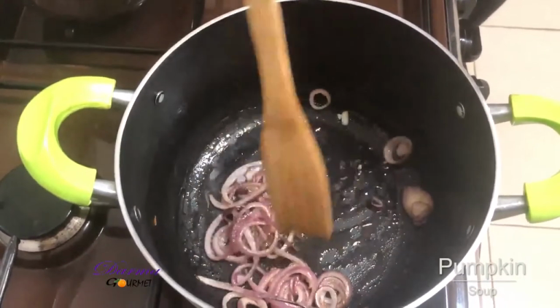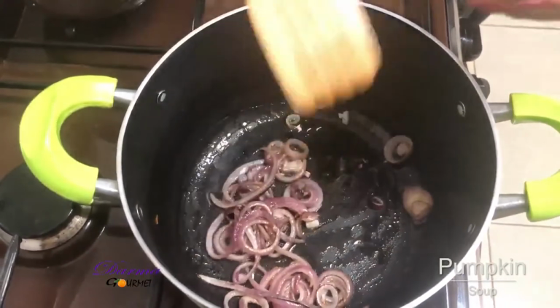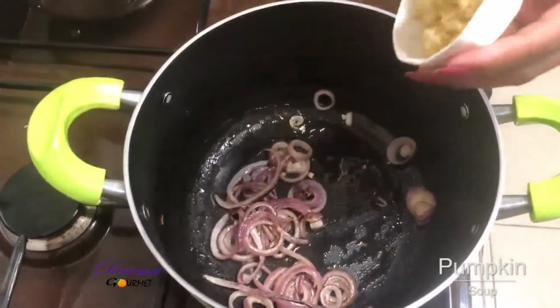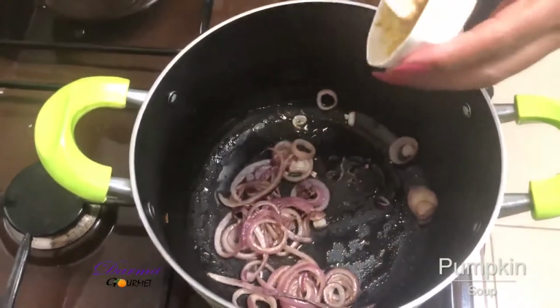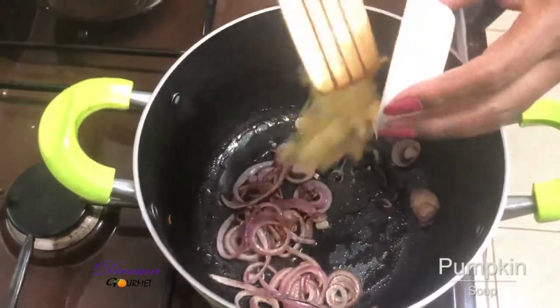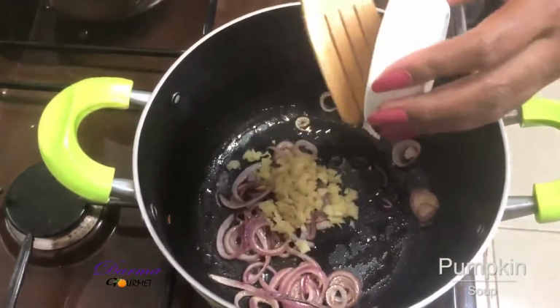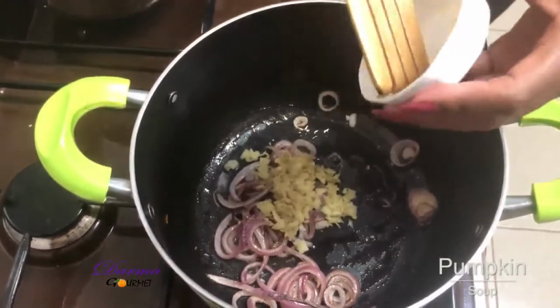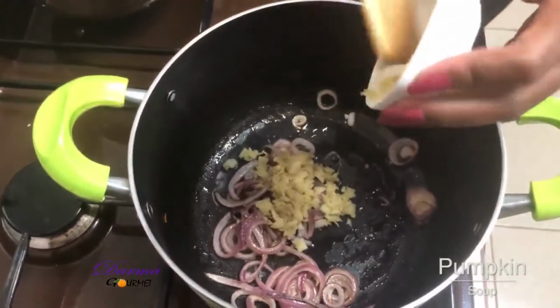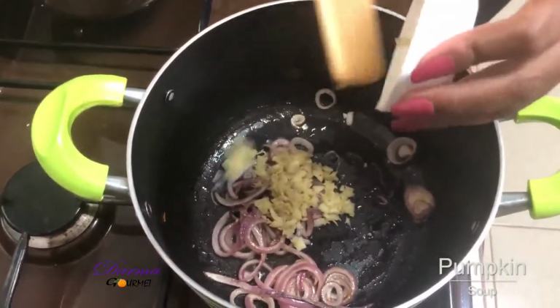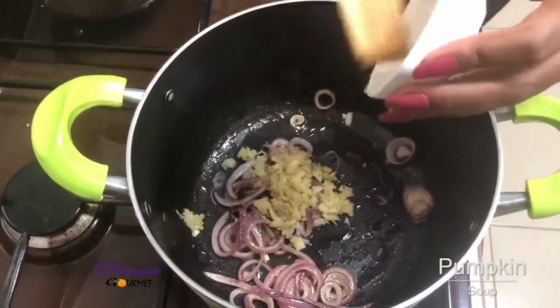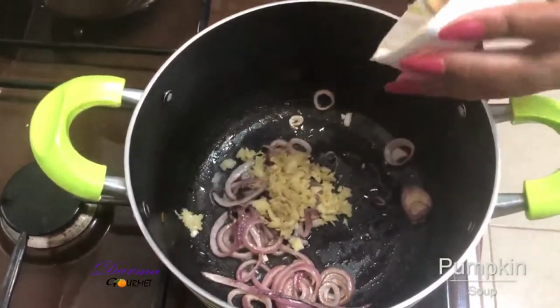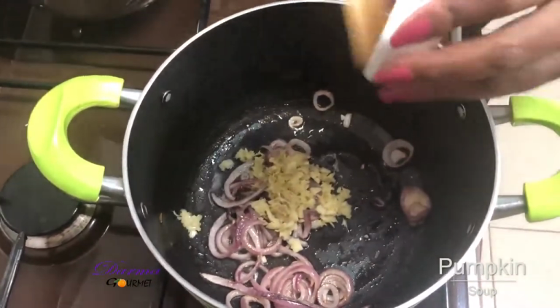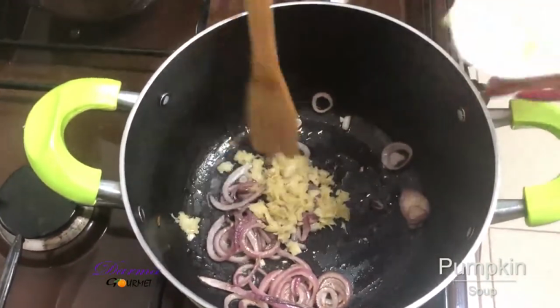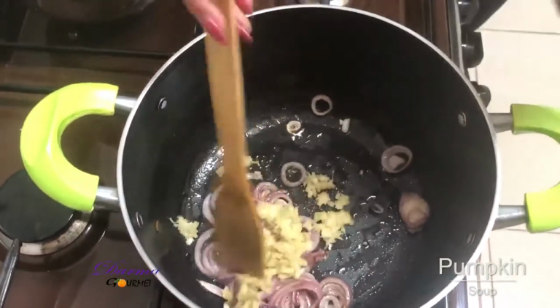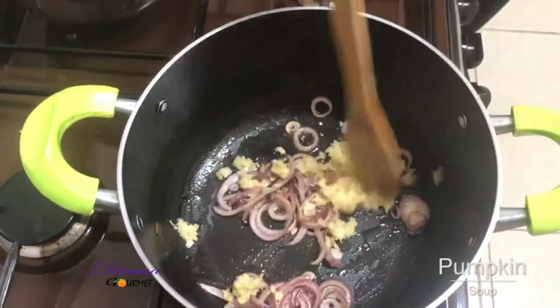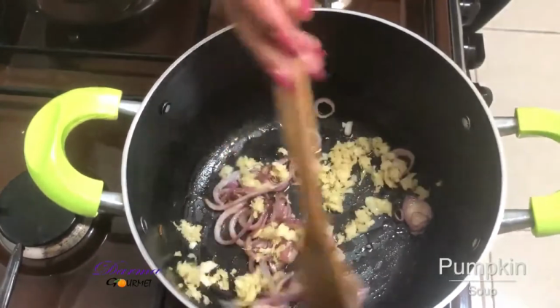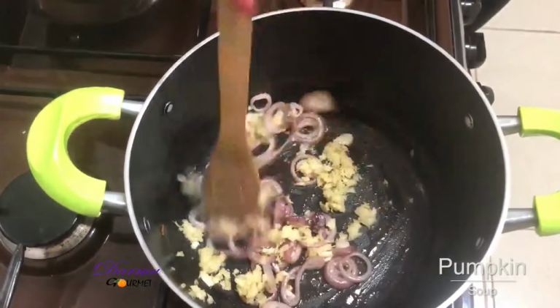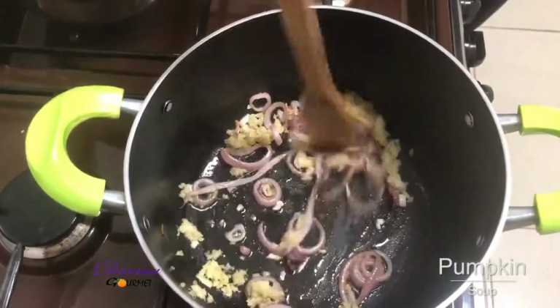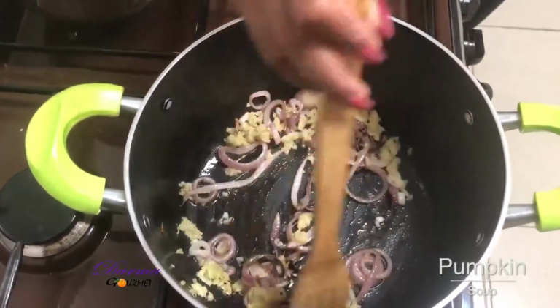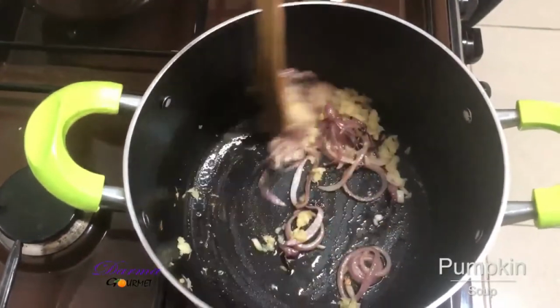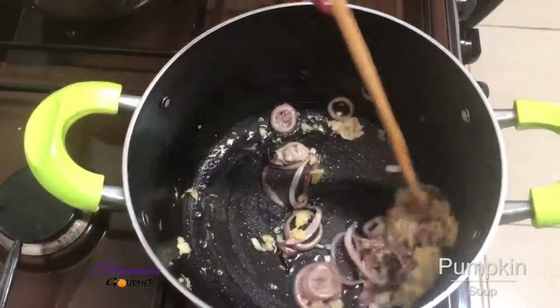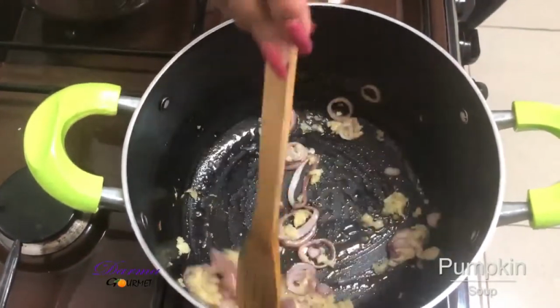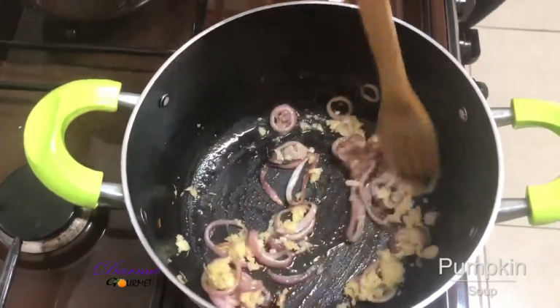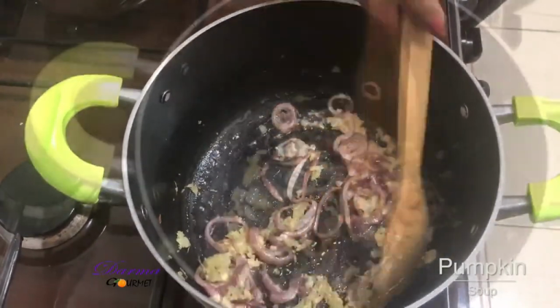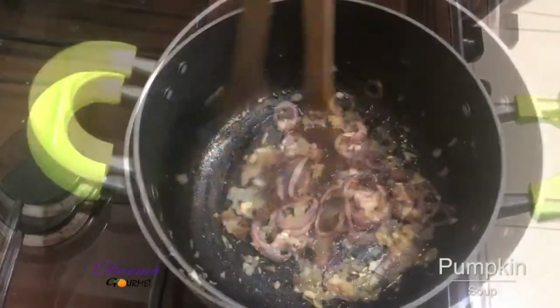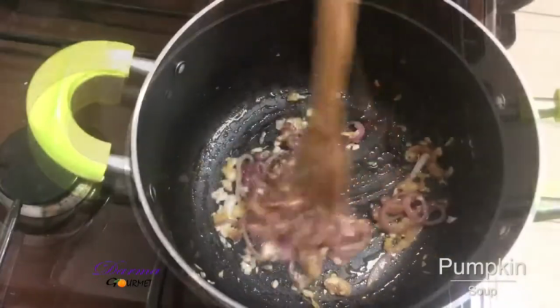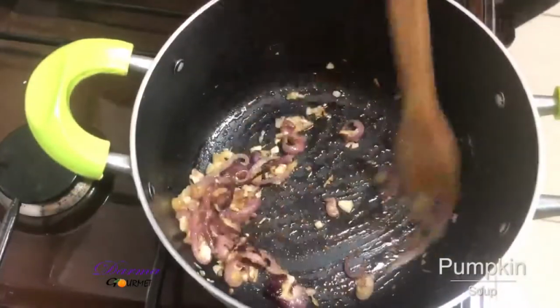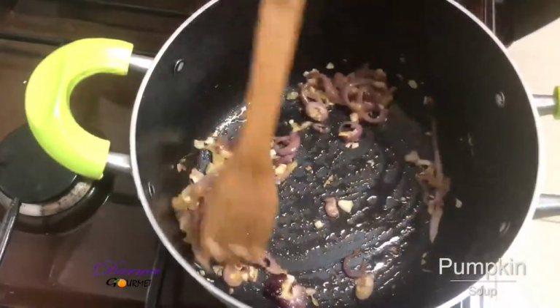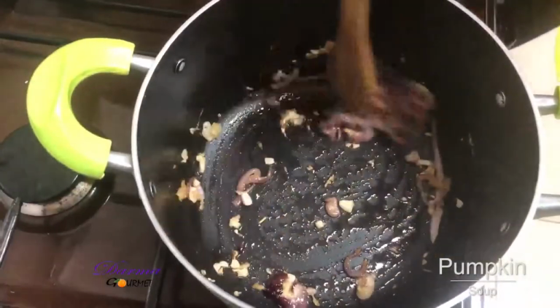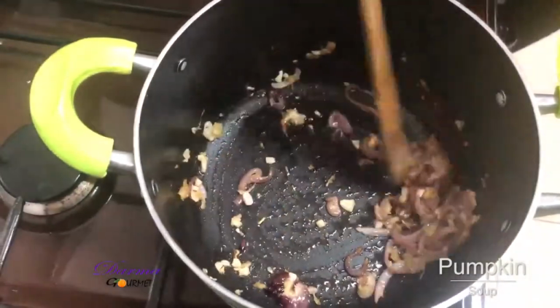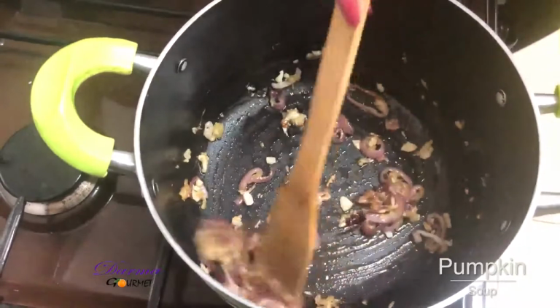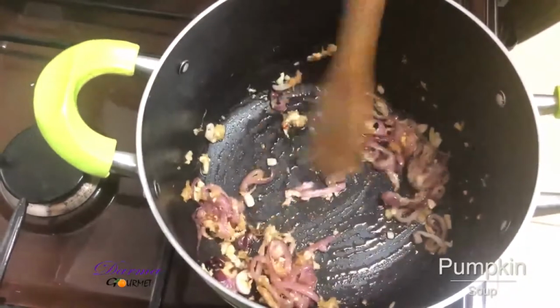I'll add my garlic ginger paste. I'll let this cook for about a minute. My onions are now ready.